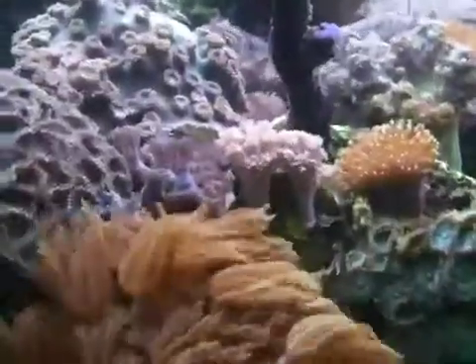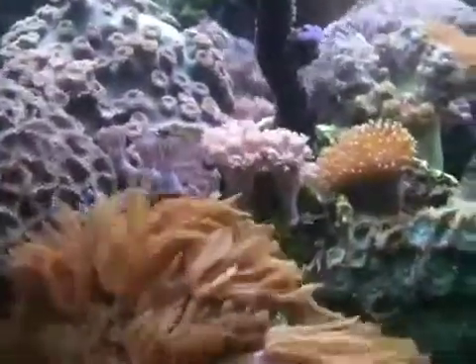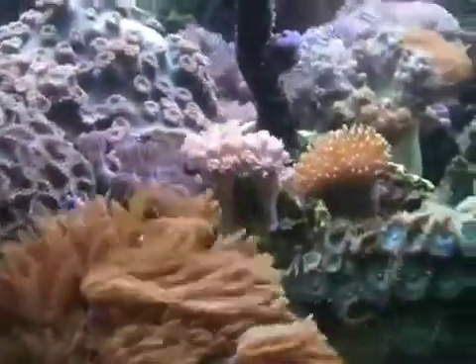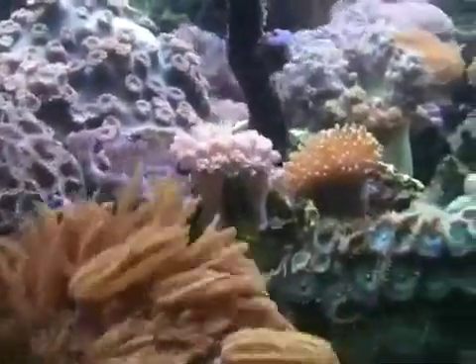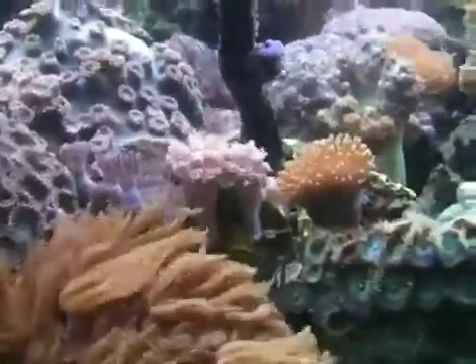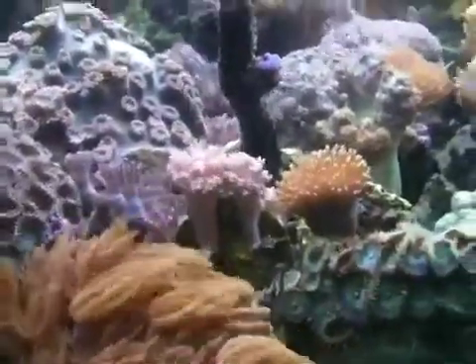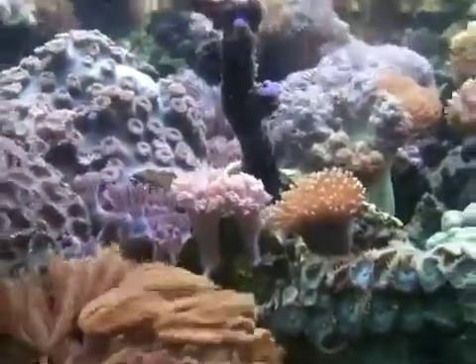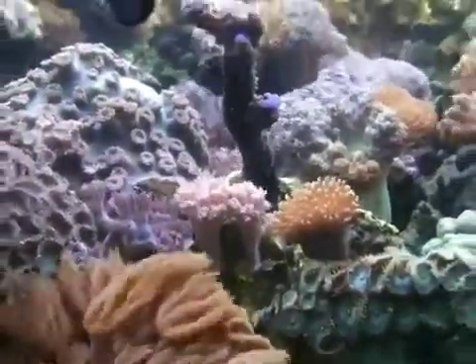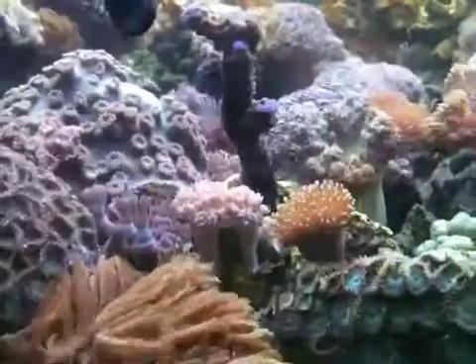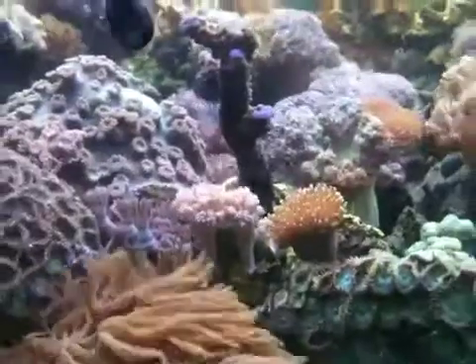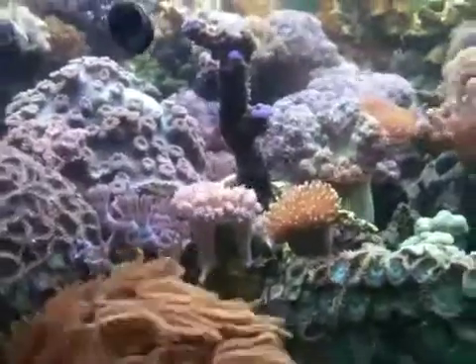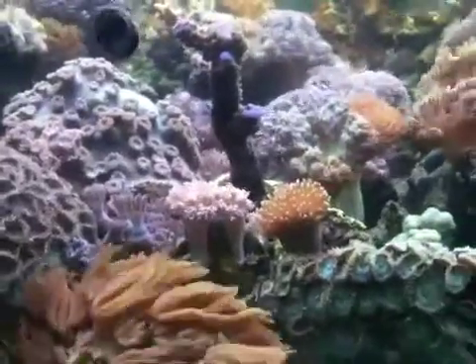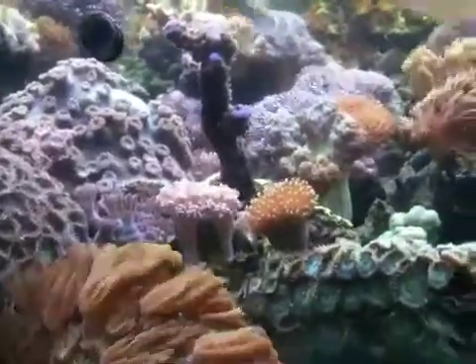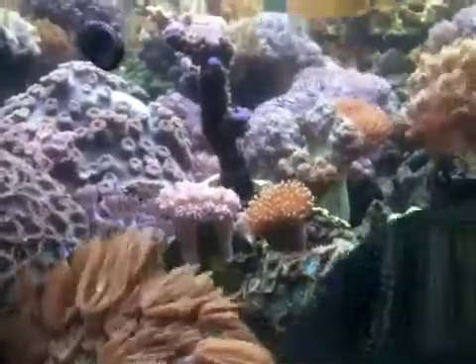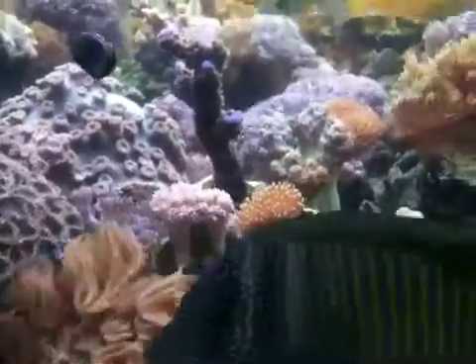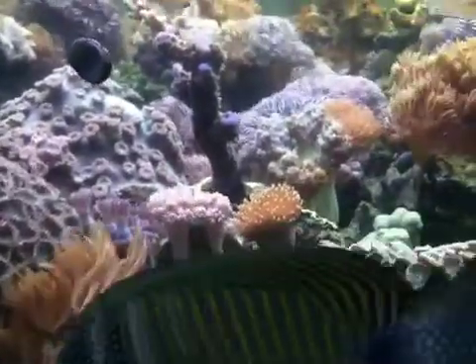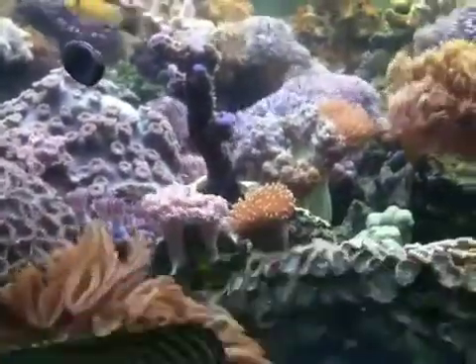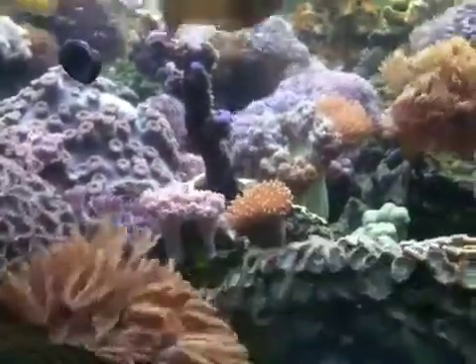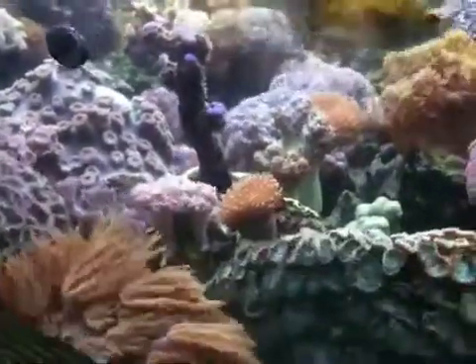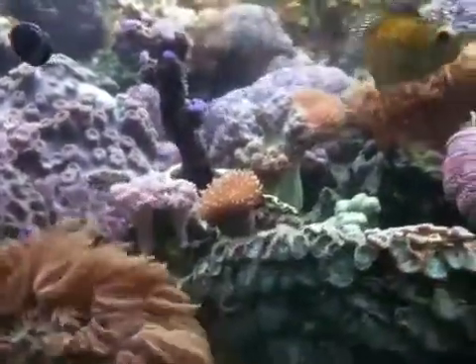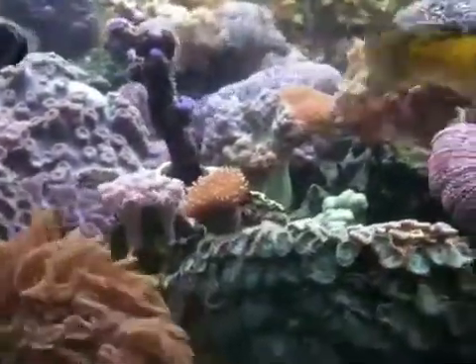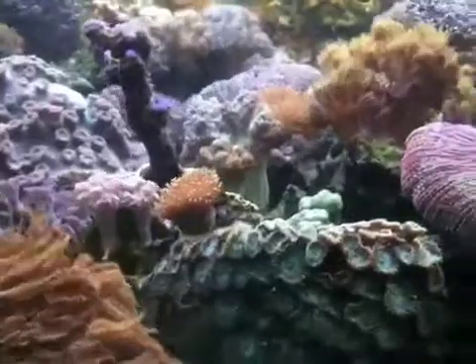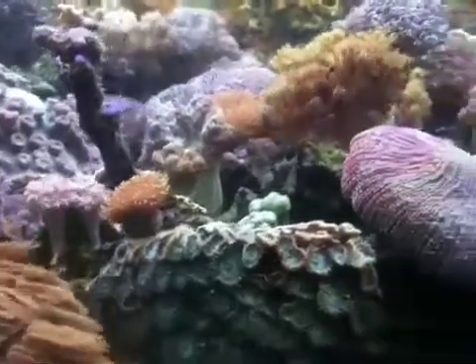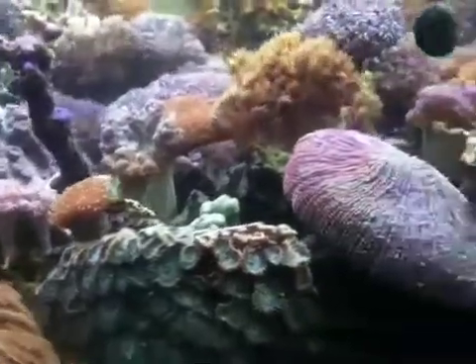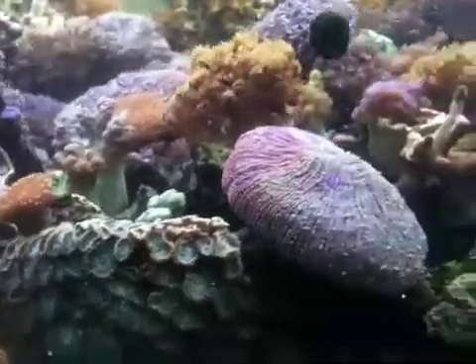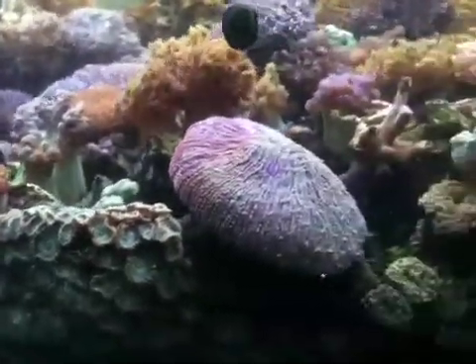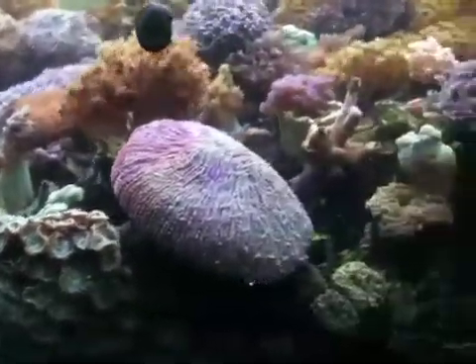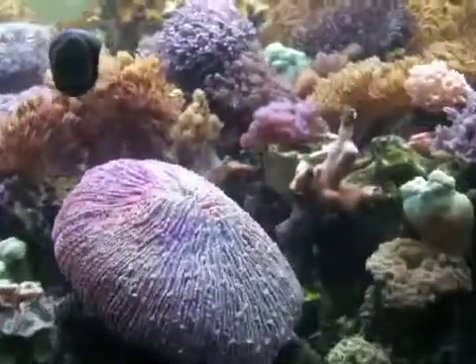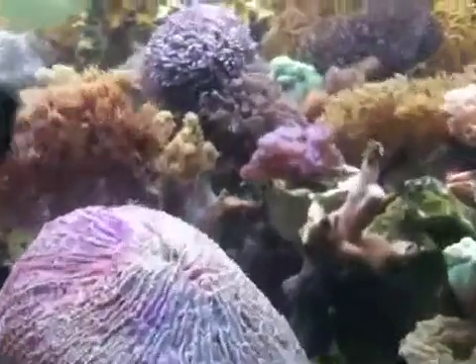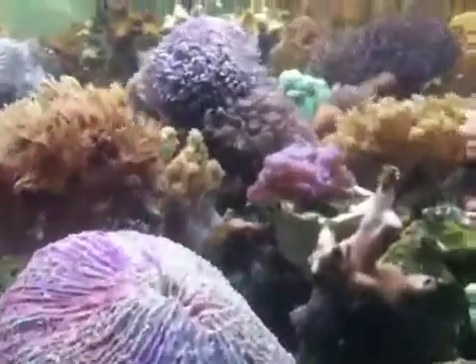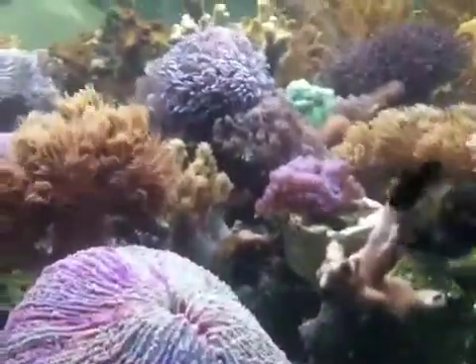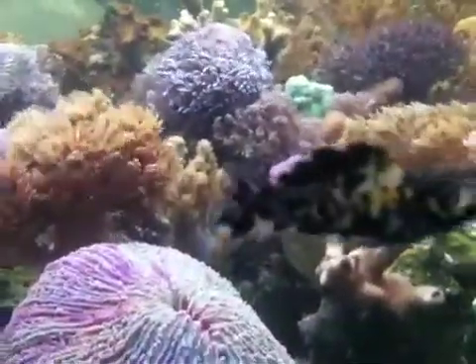Go back into the old pictures of when I first re-set up this tank, and how much so many of these corals have really grown and started to take a life of their own. Just gorgeous.